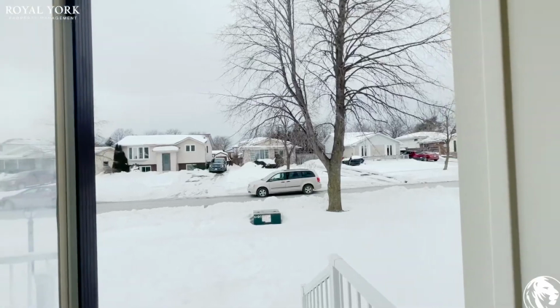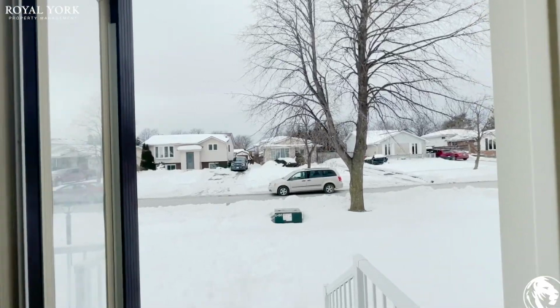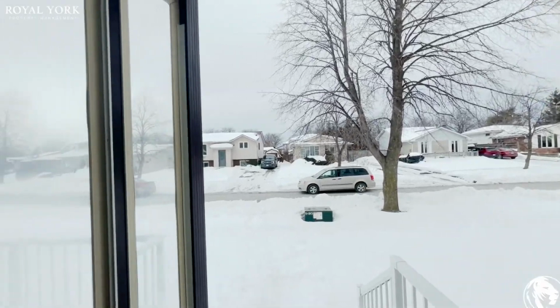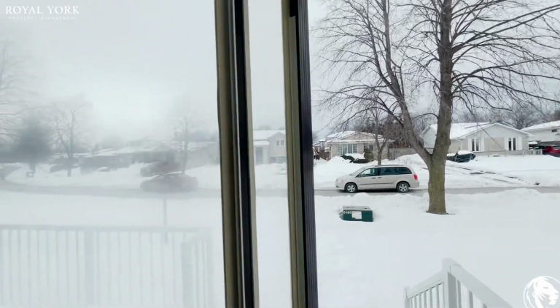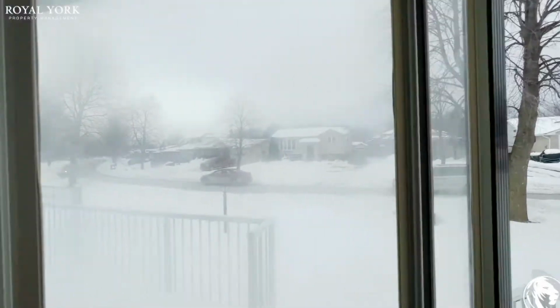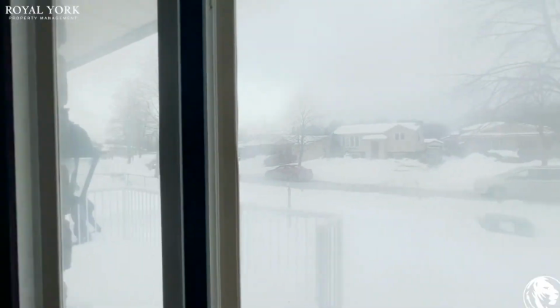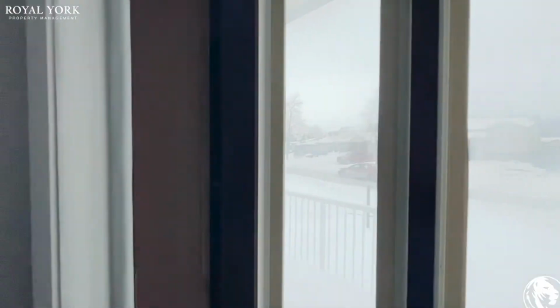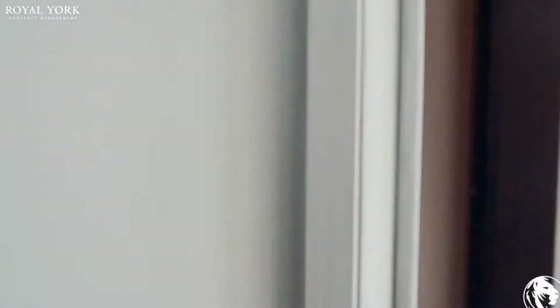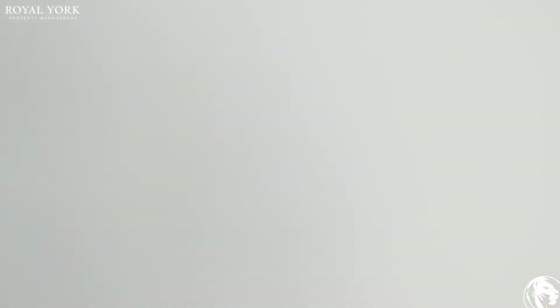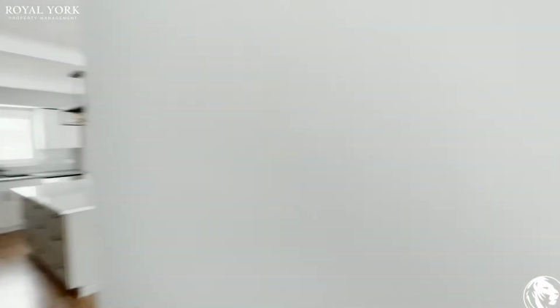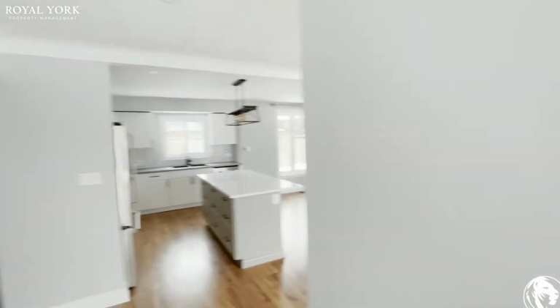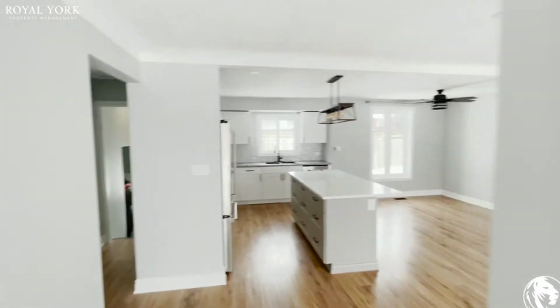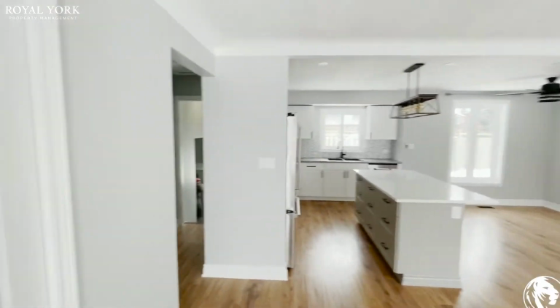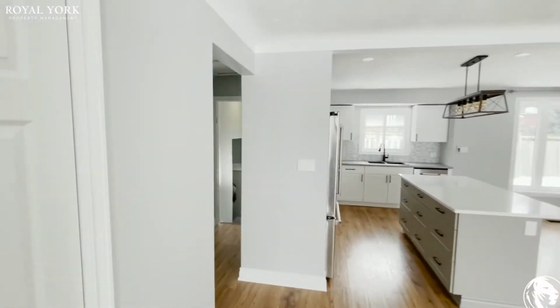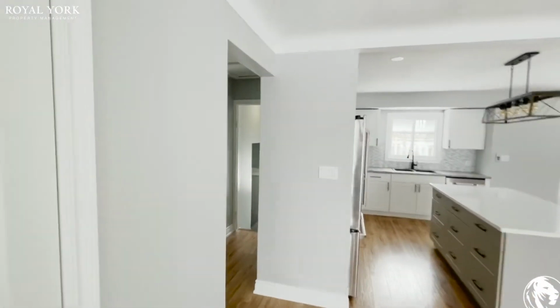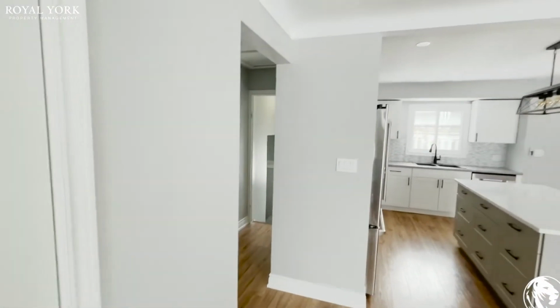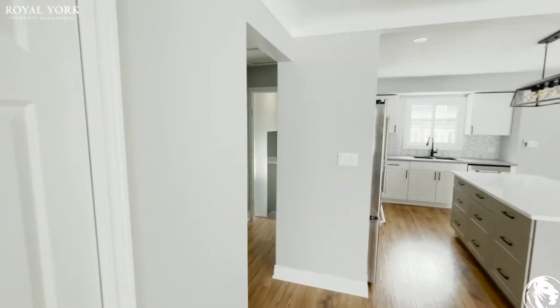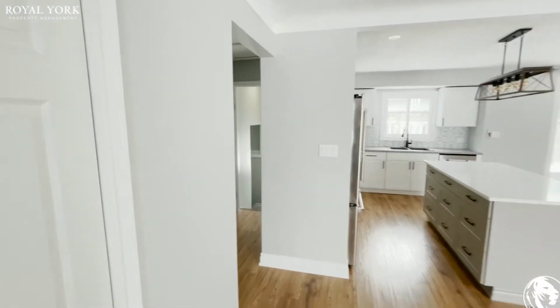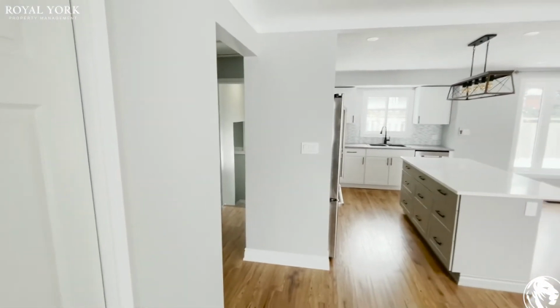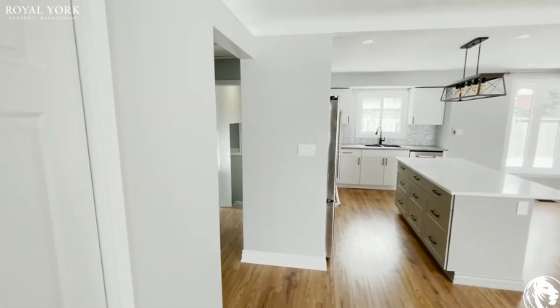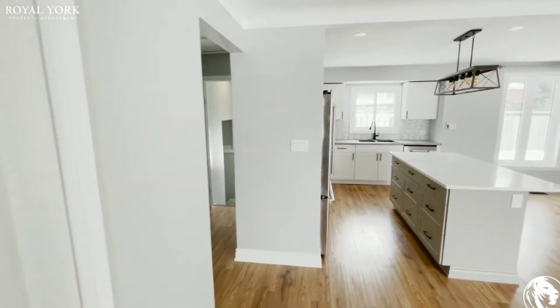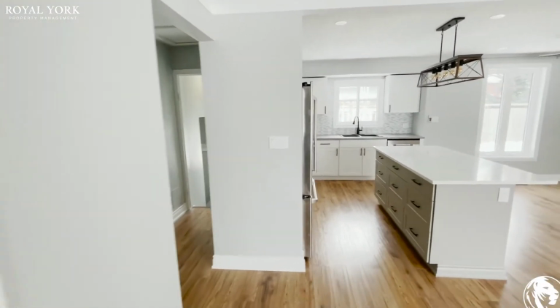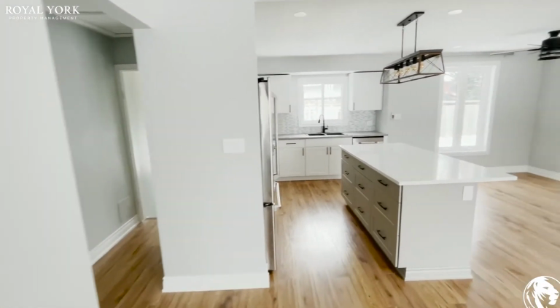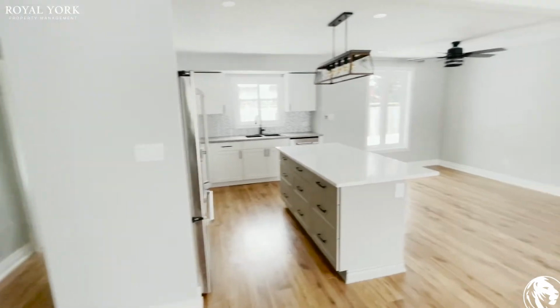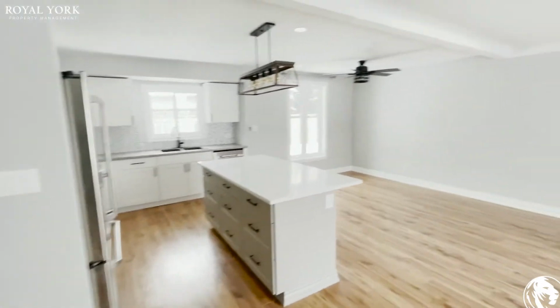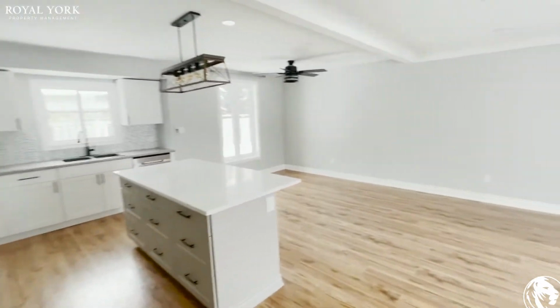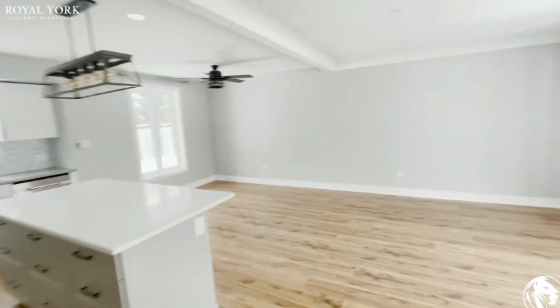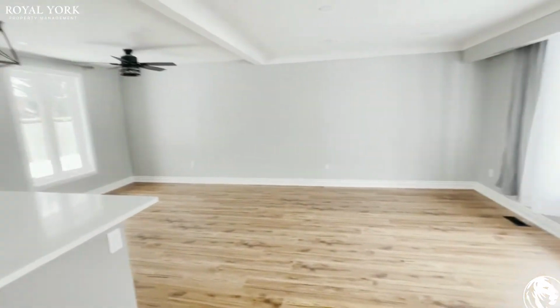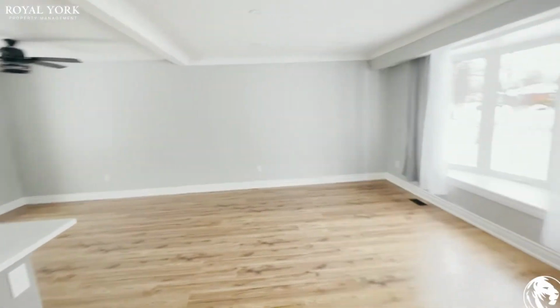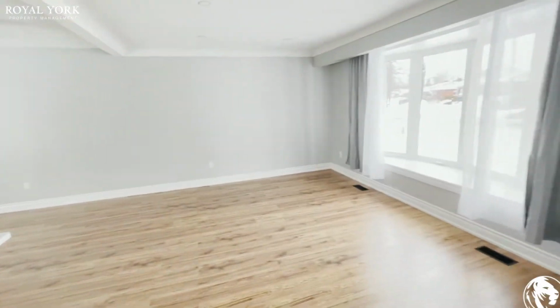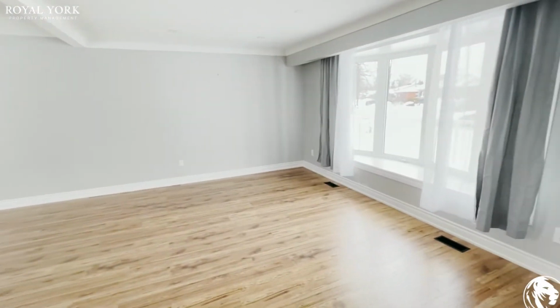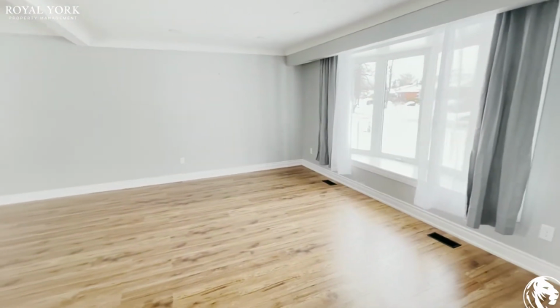Welcome to 4102 Brookdale Drive in Niagara Falls, Ontario. This three-bedroom, one-bathroom house is available to rent by Royal York Property Management. Let's get started — here we take a look at the living area.